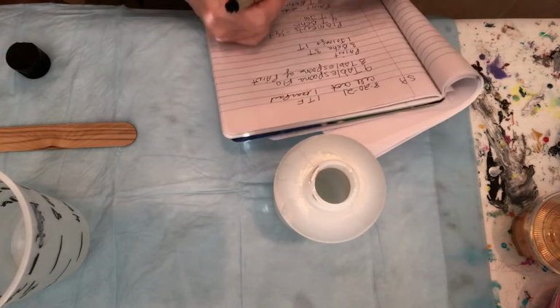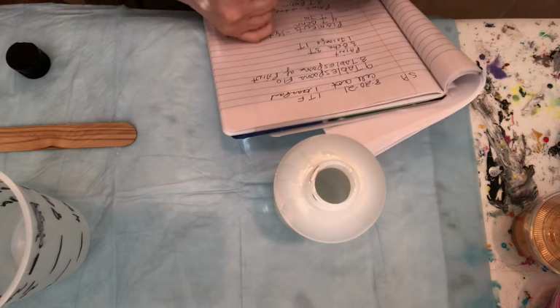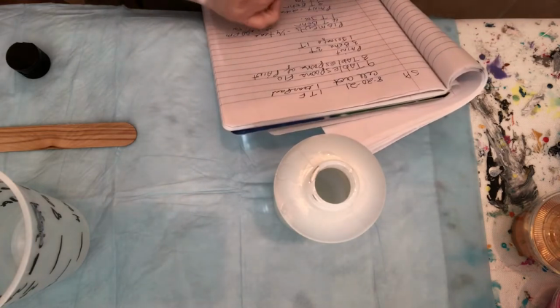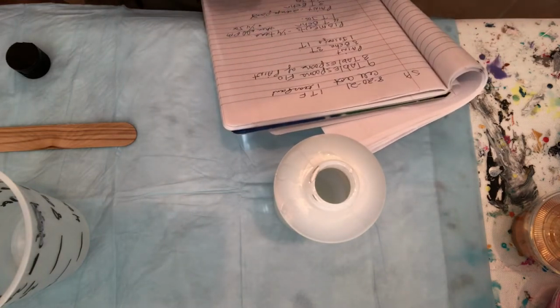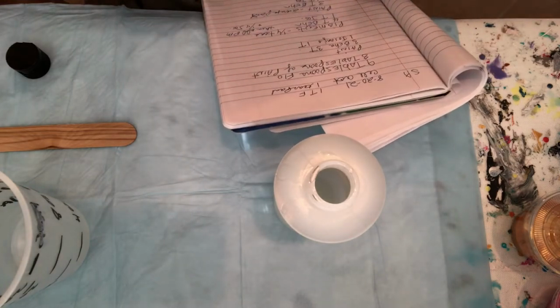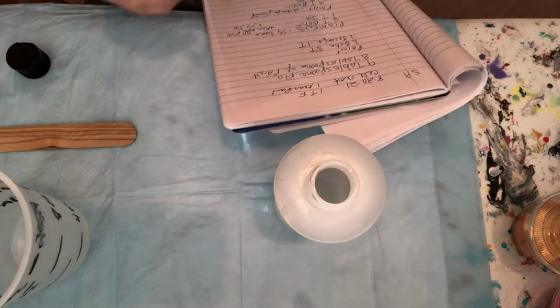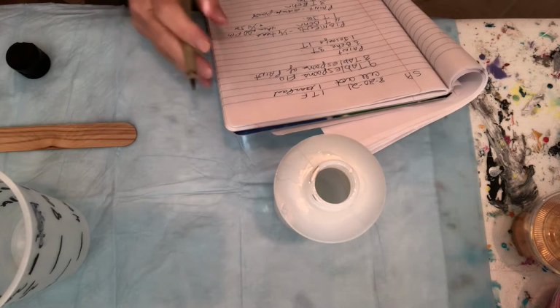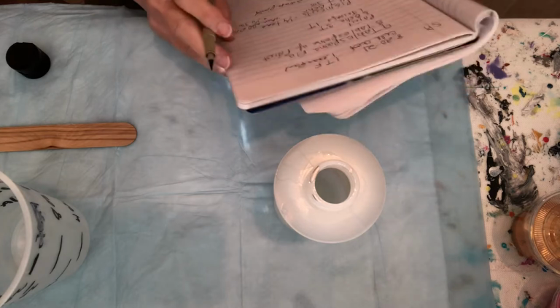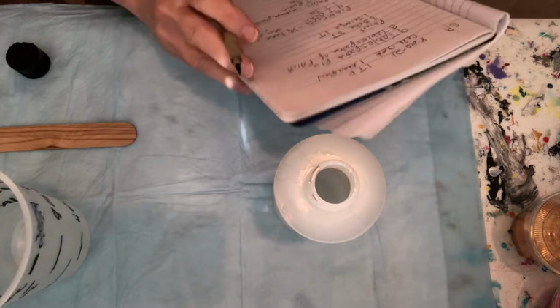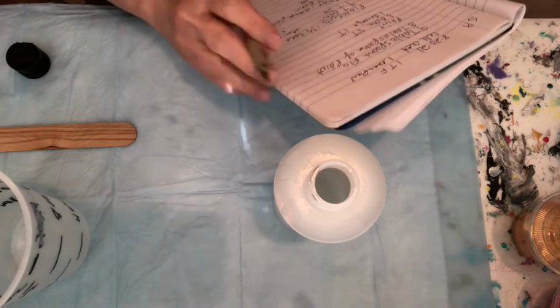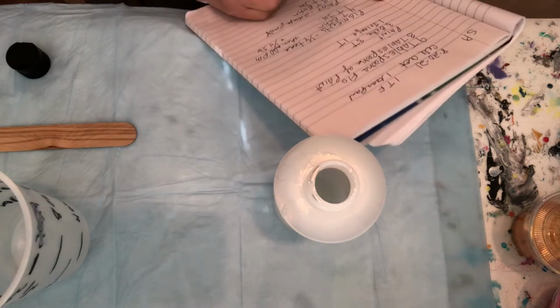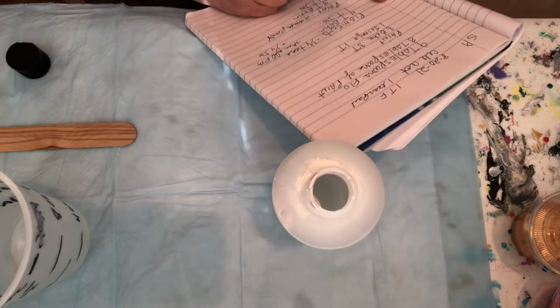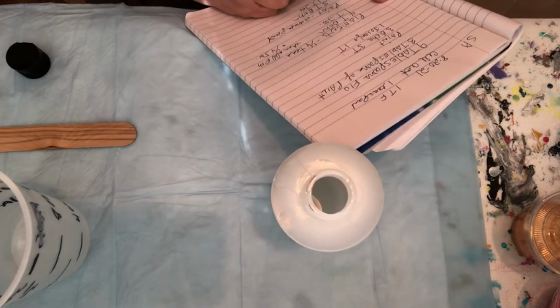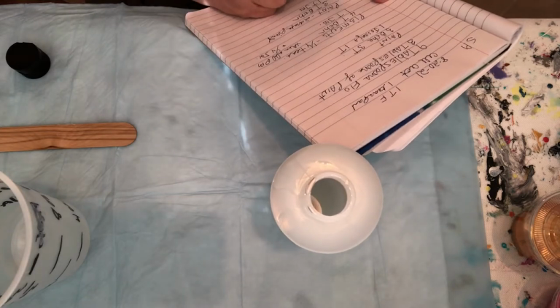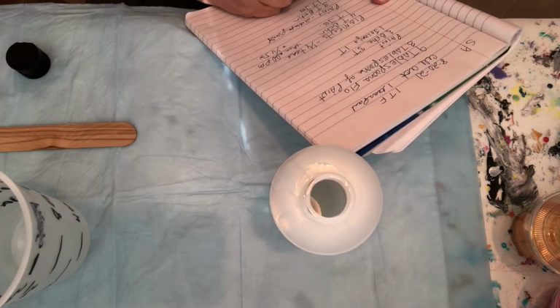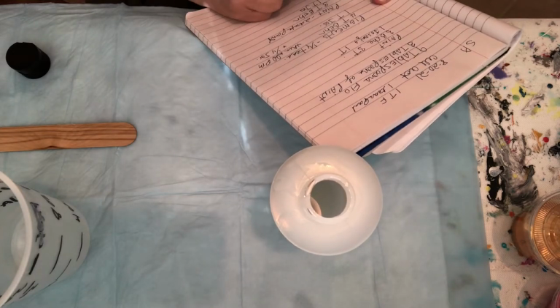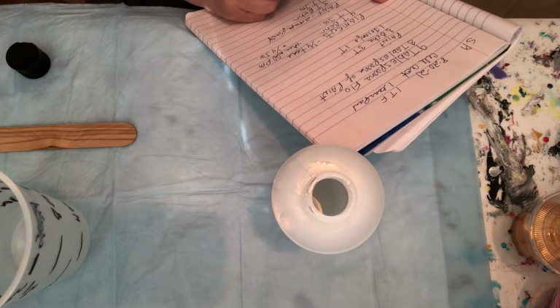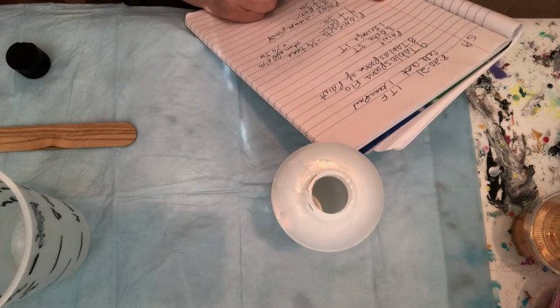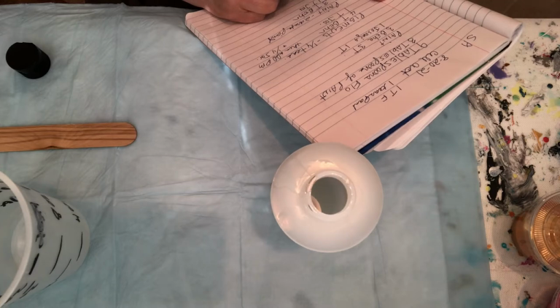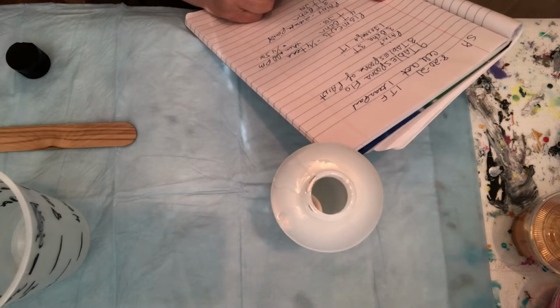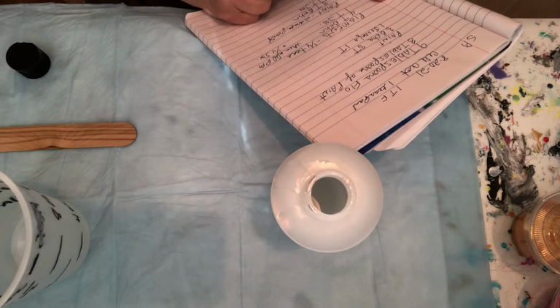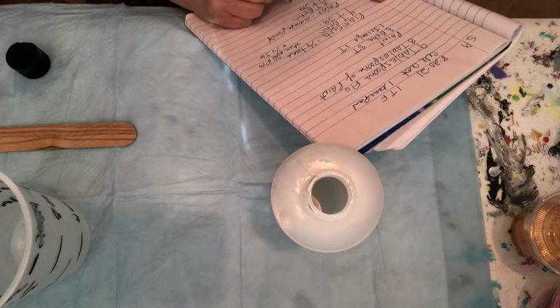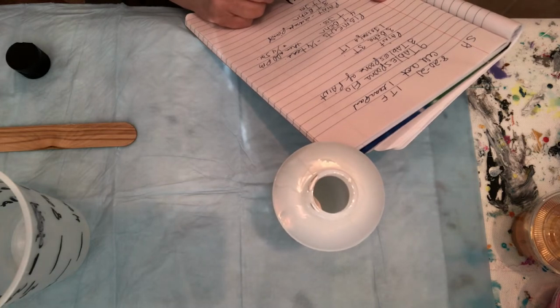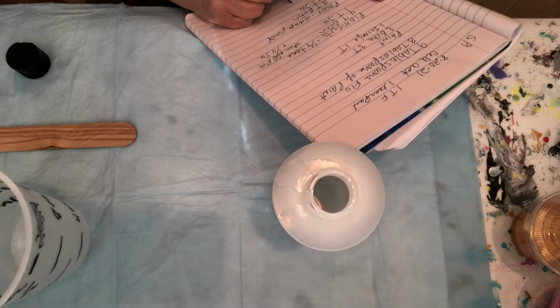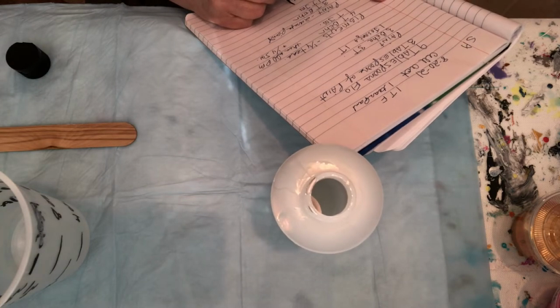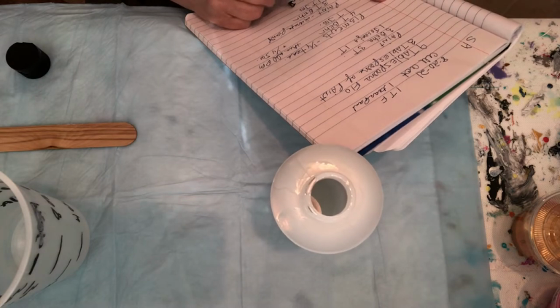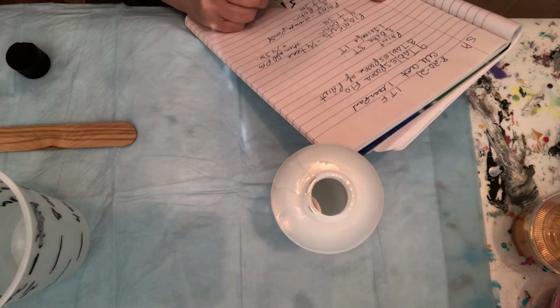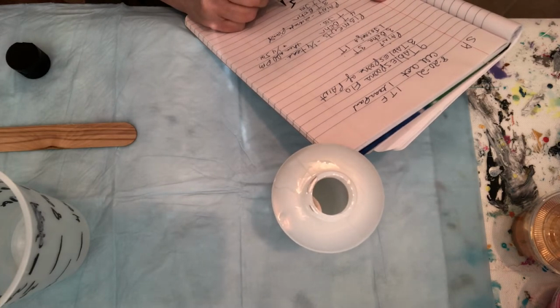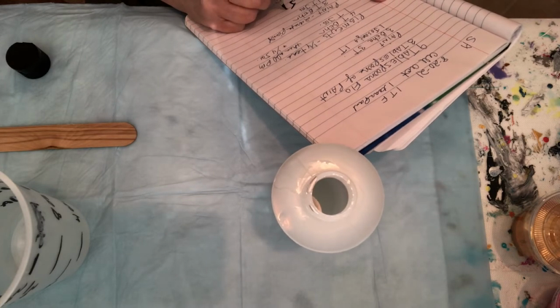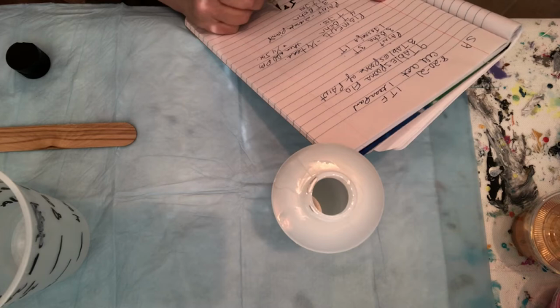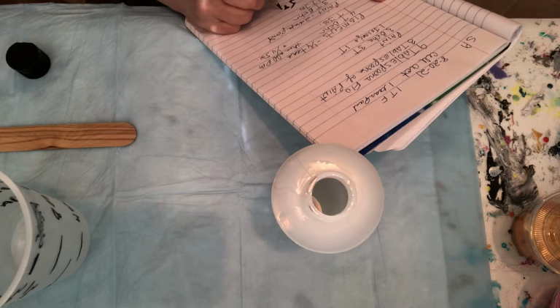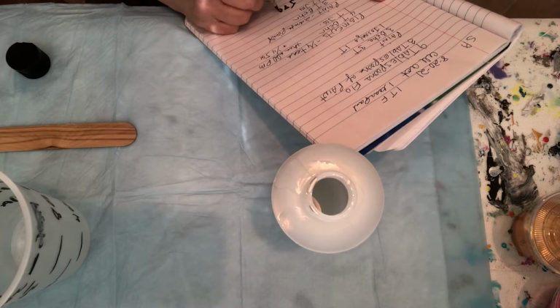I just have to write this one down here. The recipe is: four ounces of Floetrol and eight ounces of Behr paint.